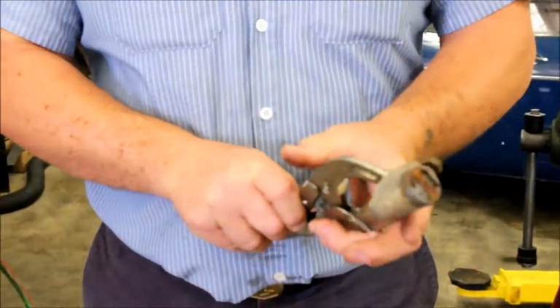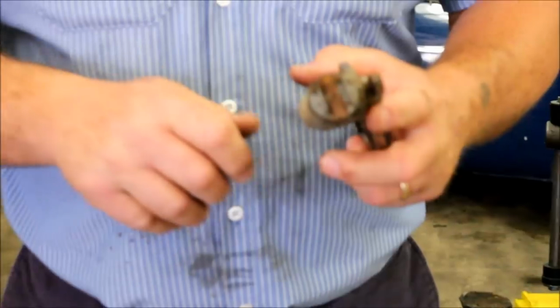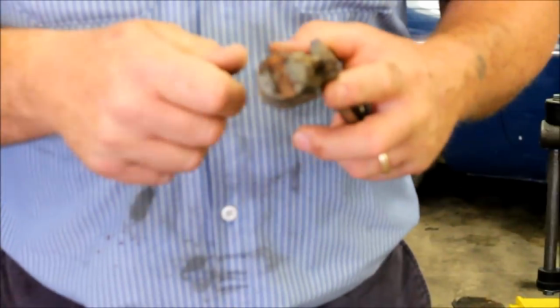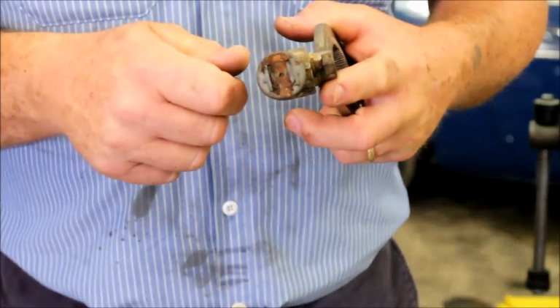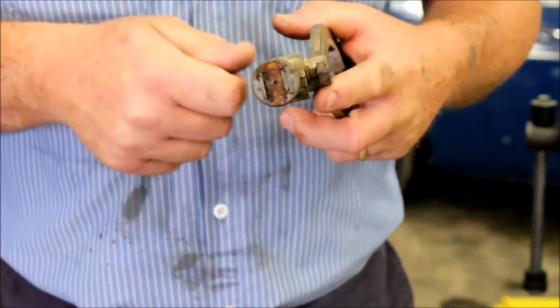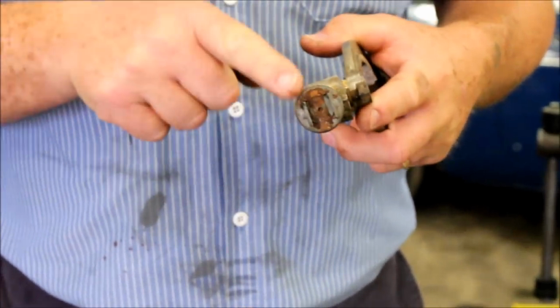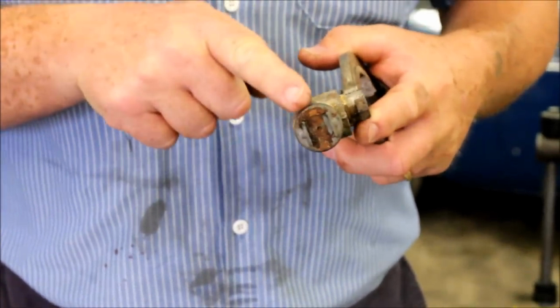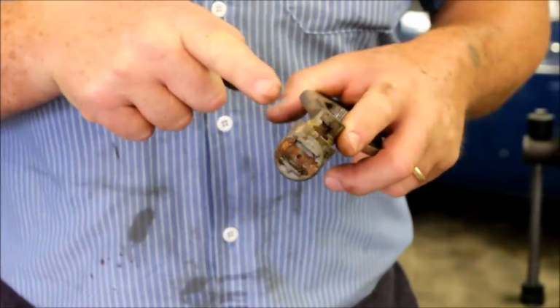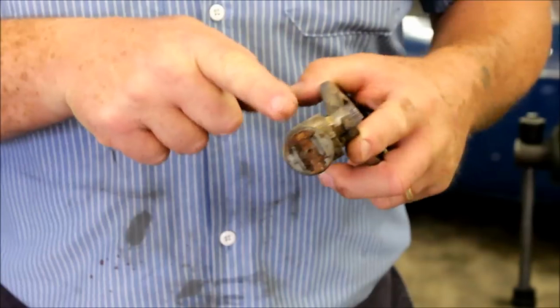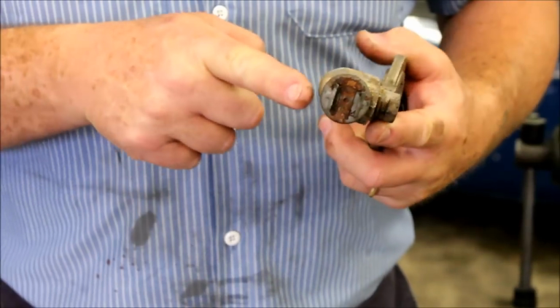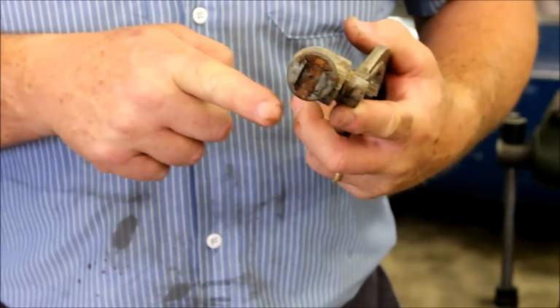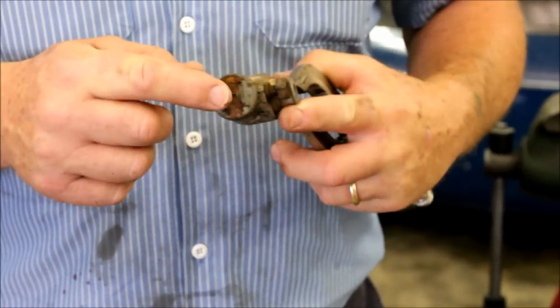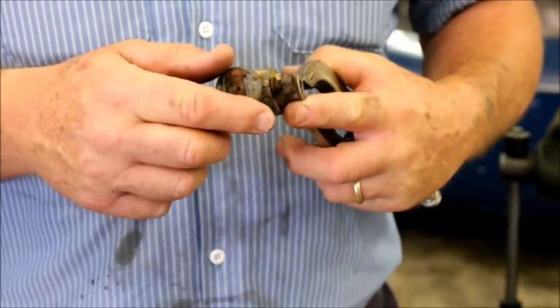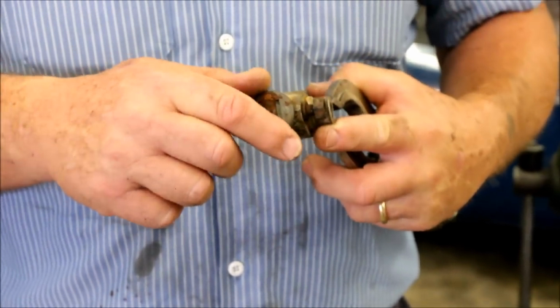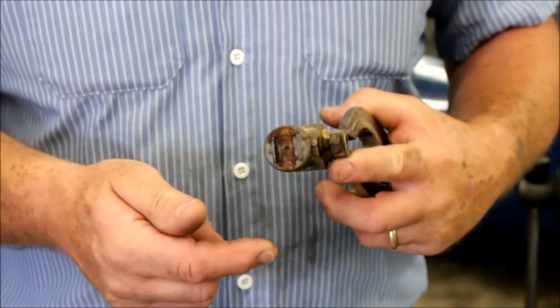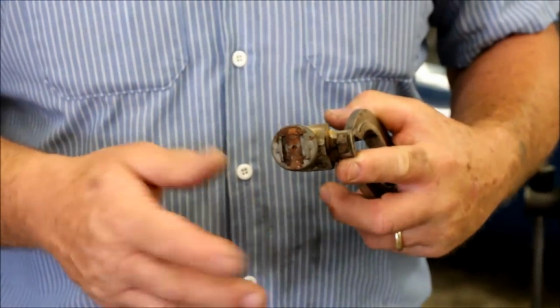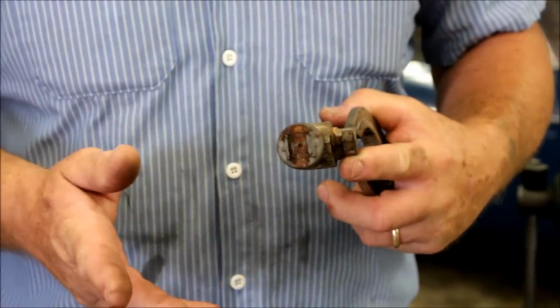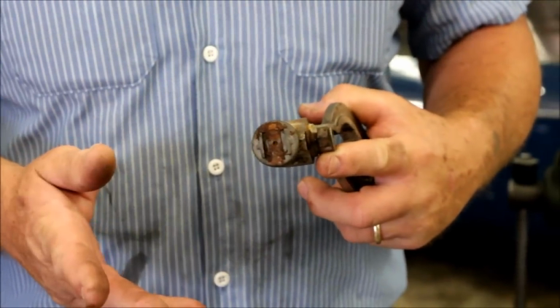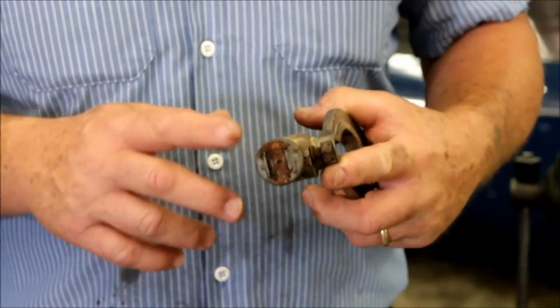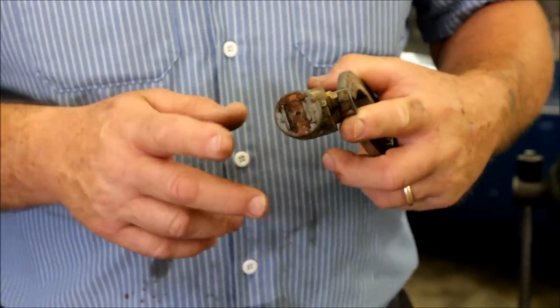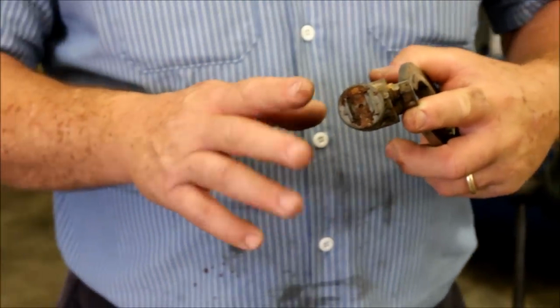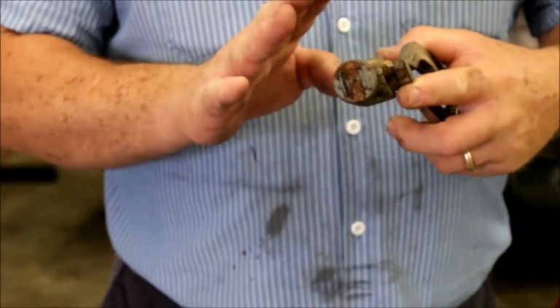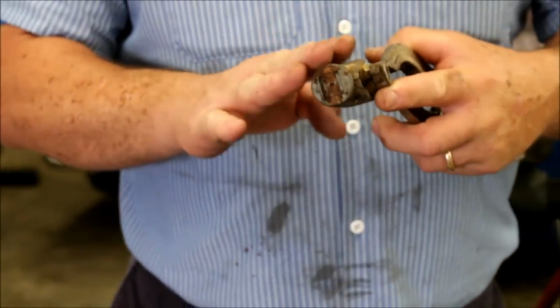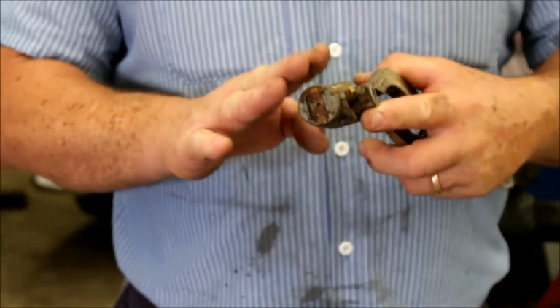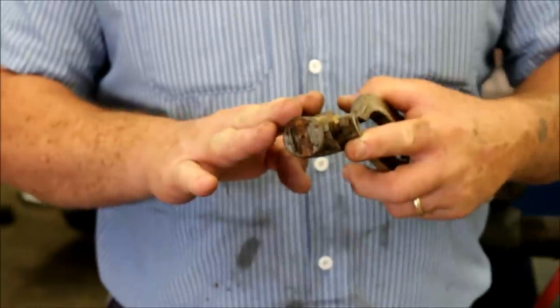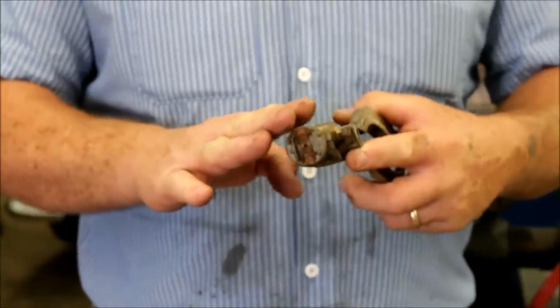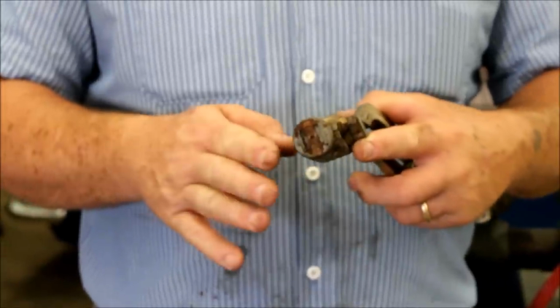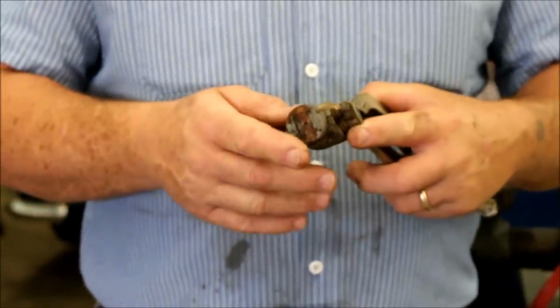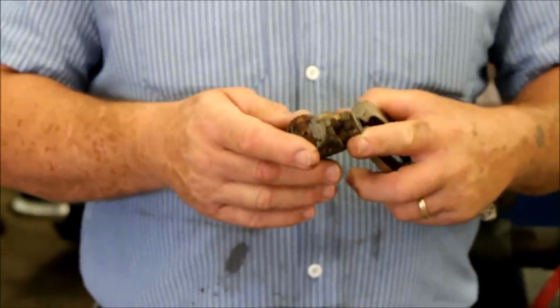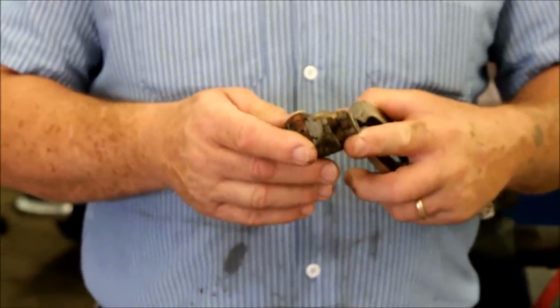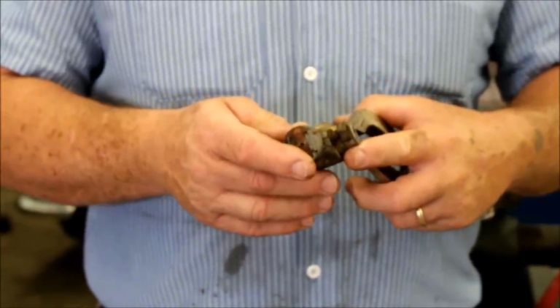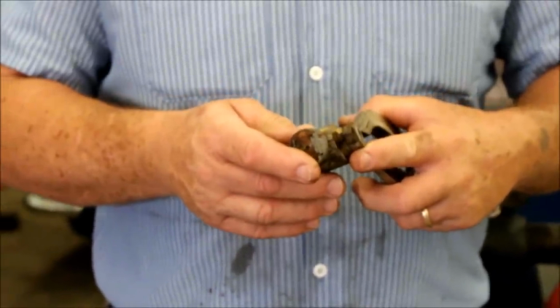So if I take a screwdriver and a hammer and tunk at this and poke, poke, poke, all I'm going to do is break the cap off and I'm going to be nowhere. So the way to get these apart is through hydraulic pressure.